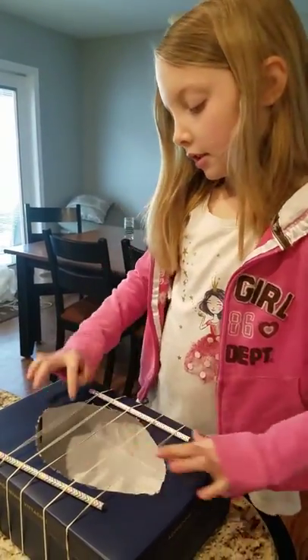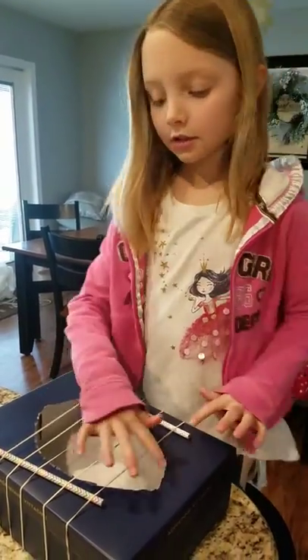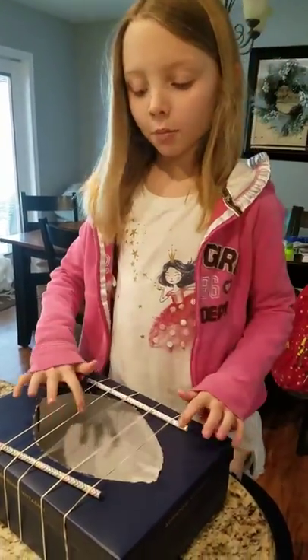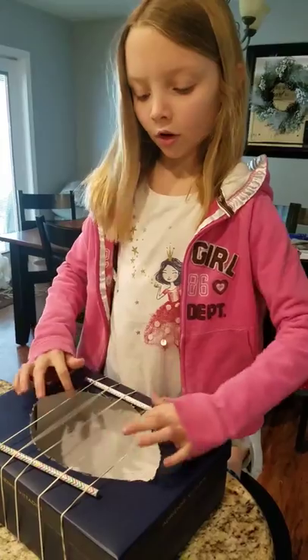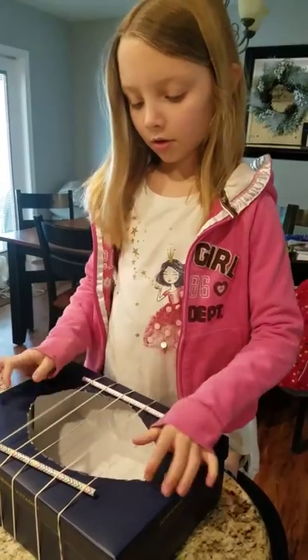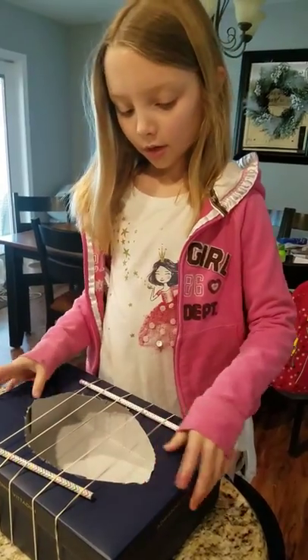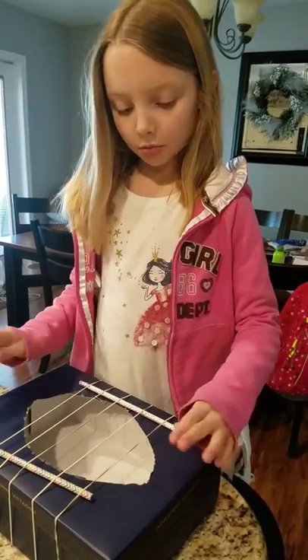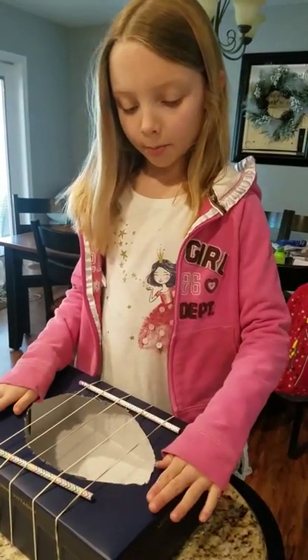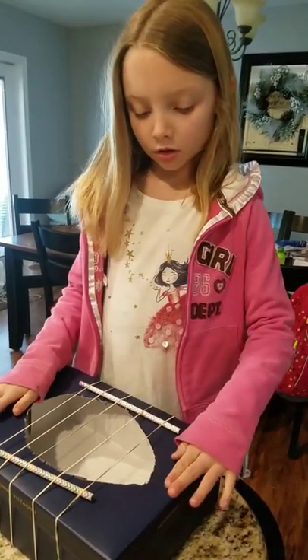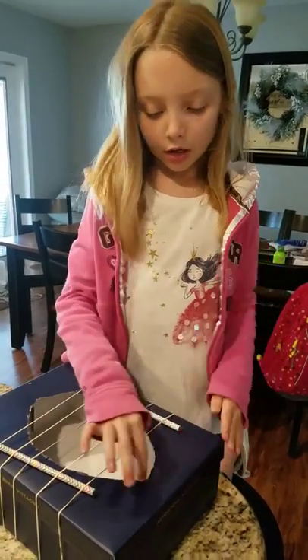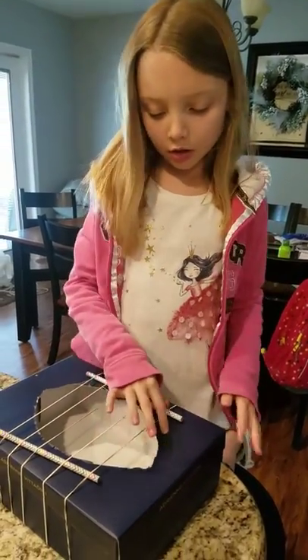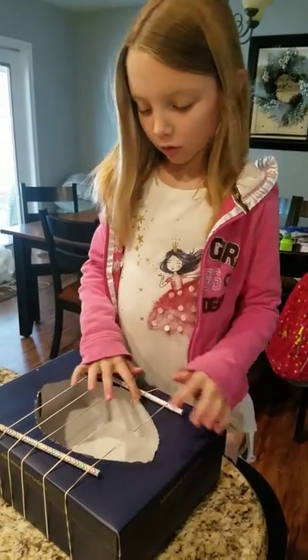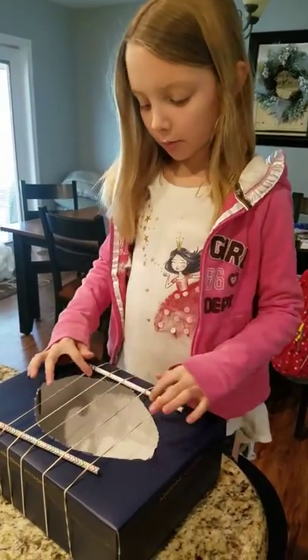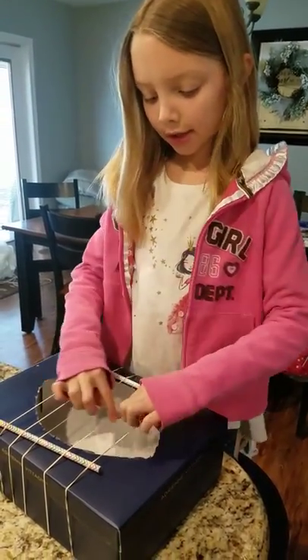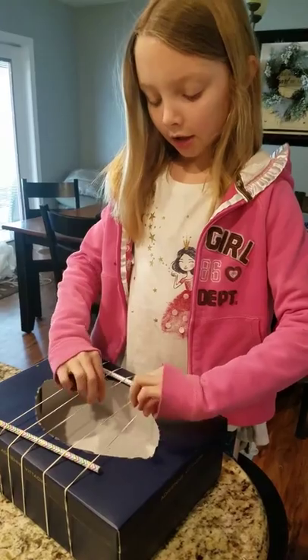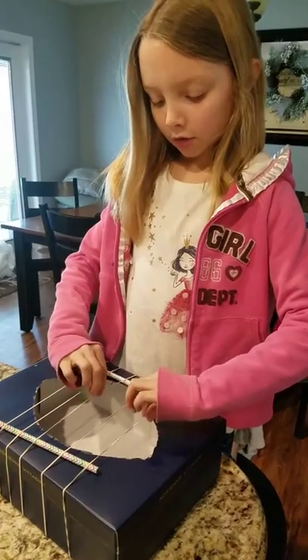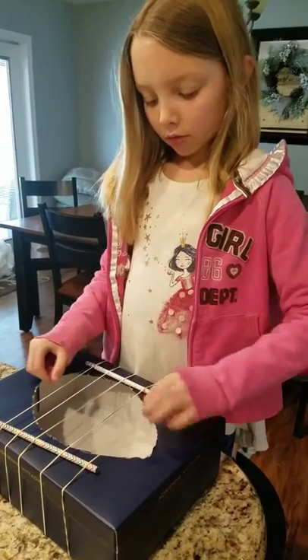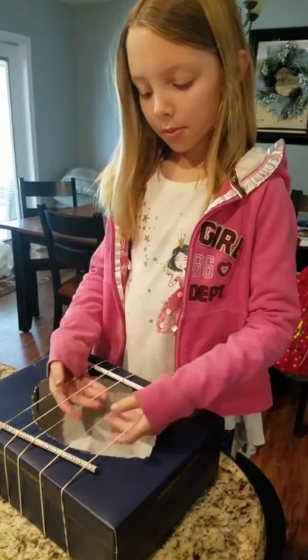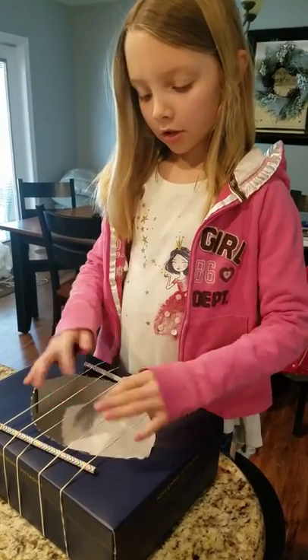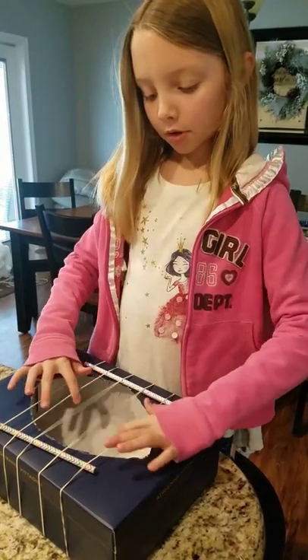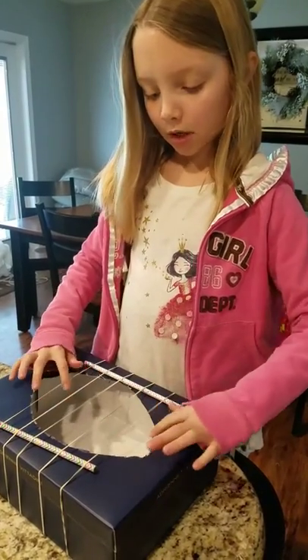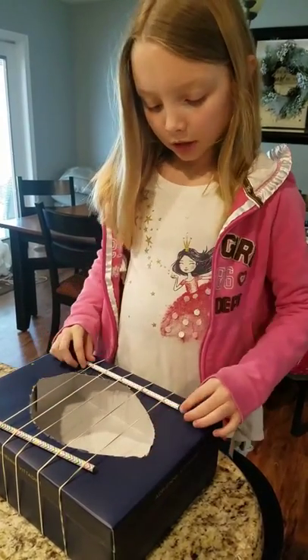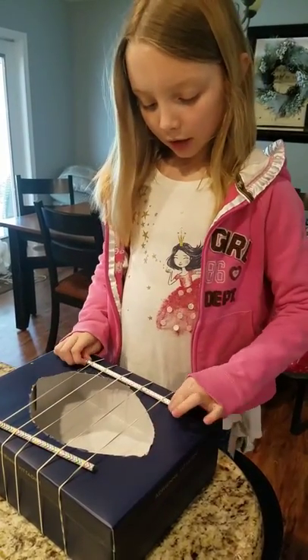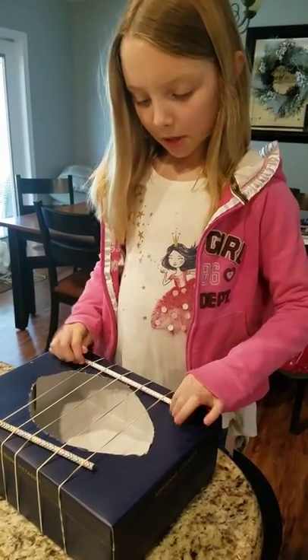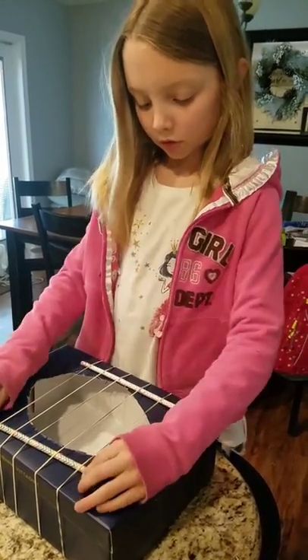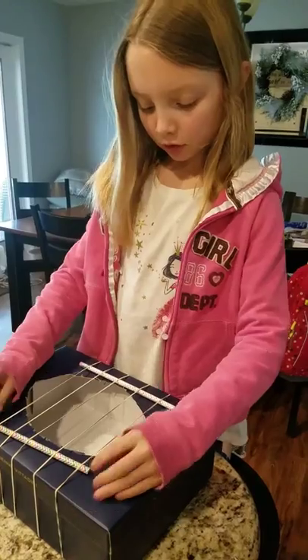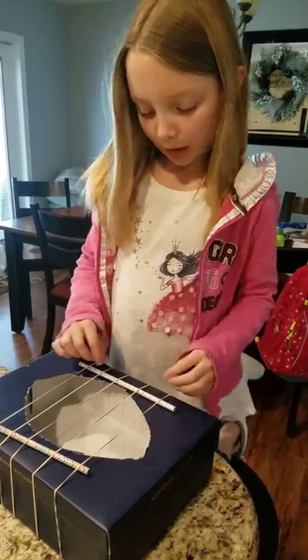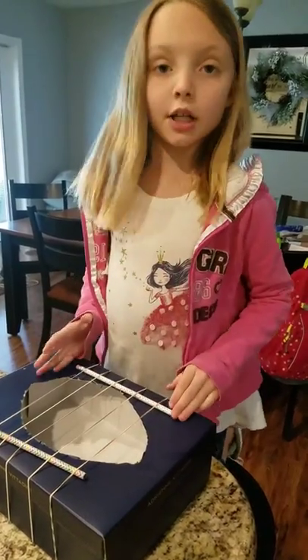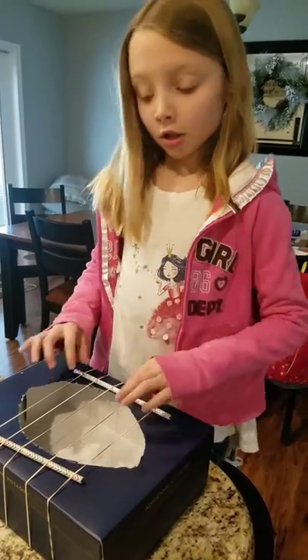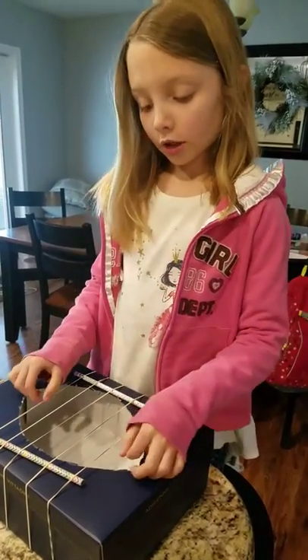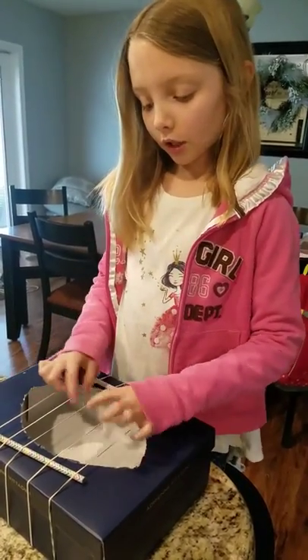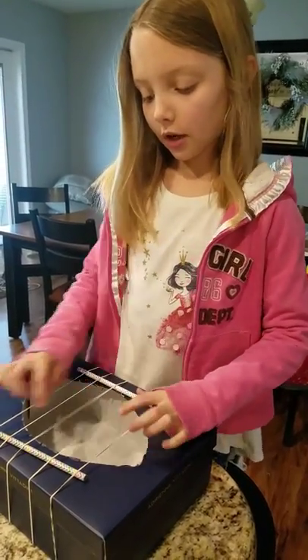This is a shoebox hole. What I did was get a box, put a hole in the middle, and then got rubber bands and put them around it. I got some pencils so it could make a bridge so it could make different sounds.